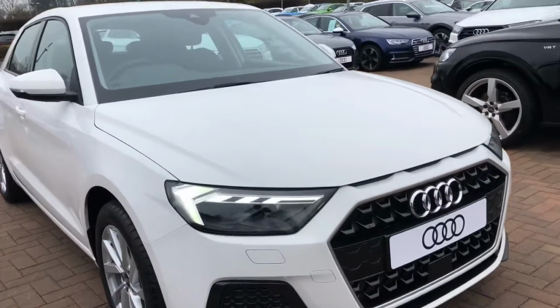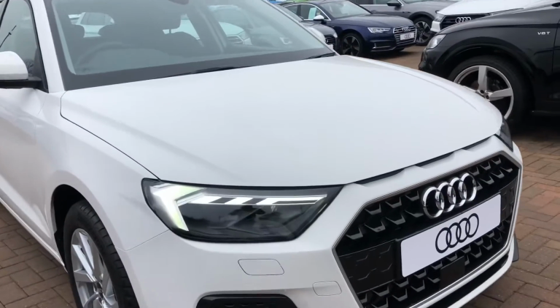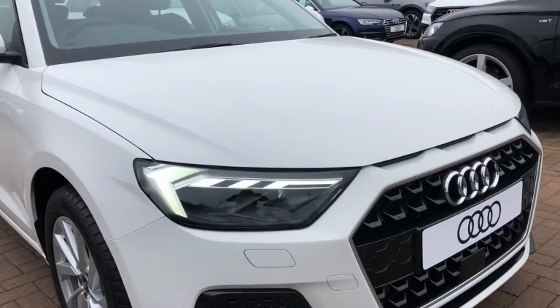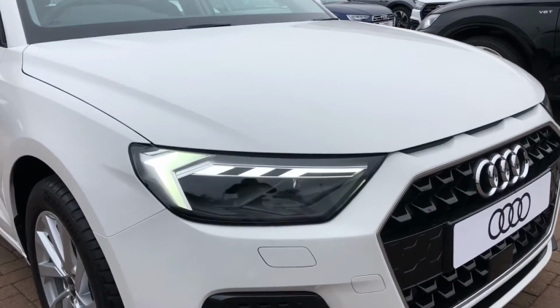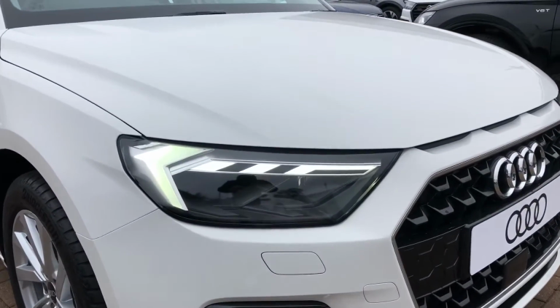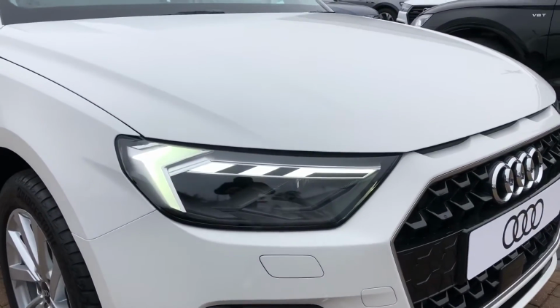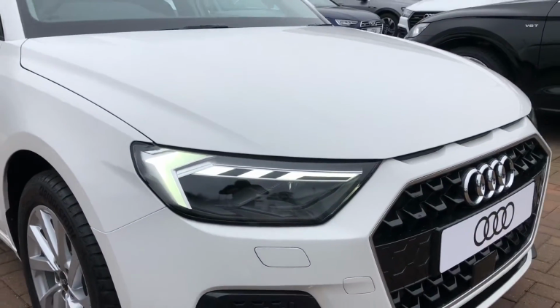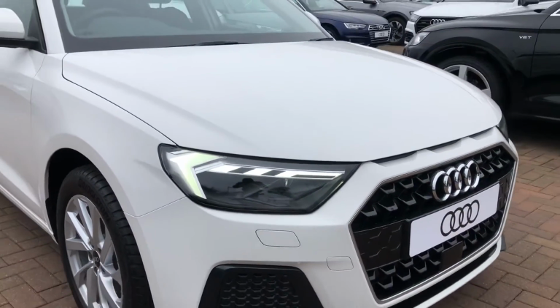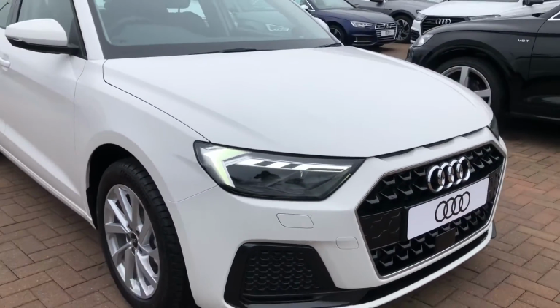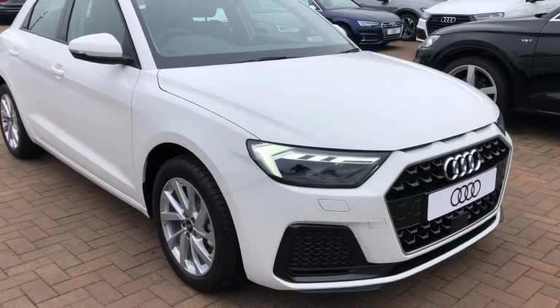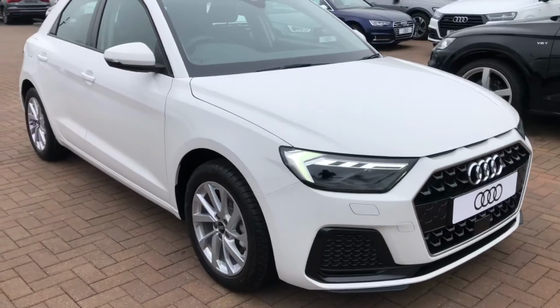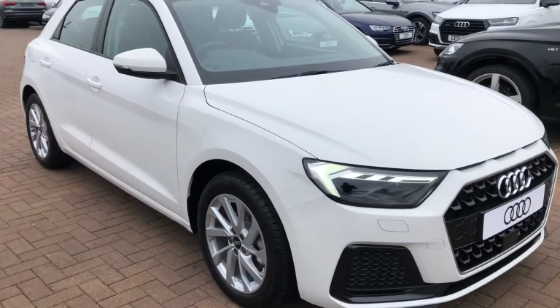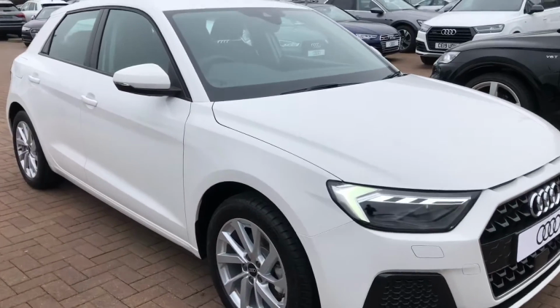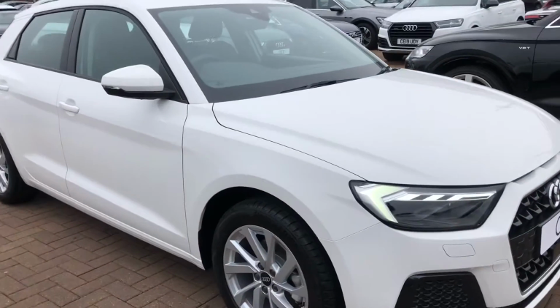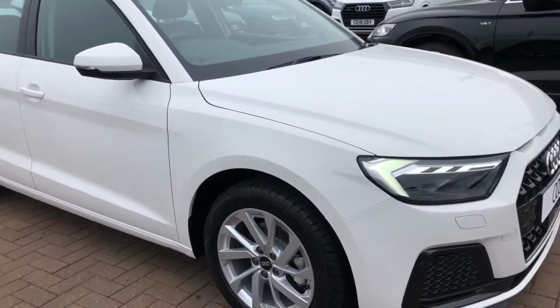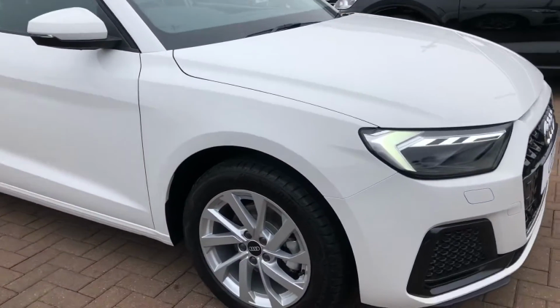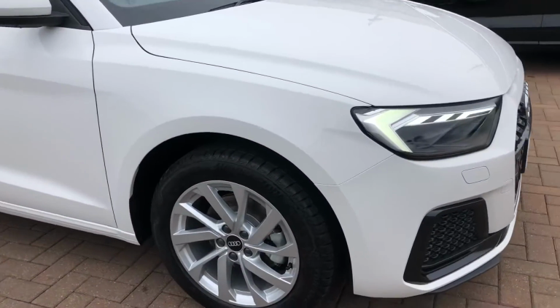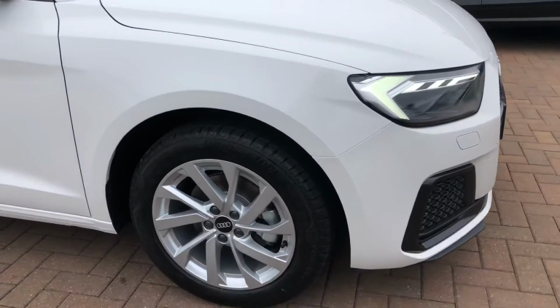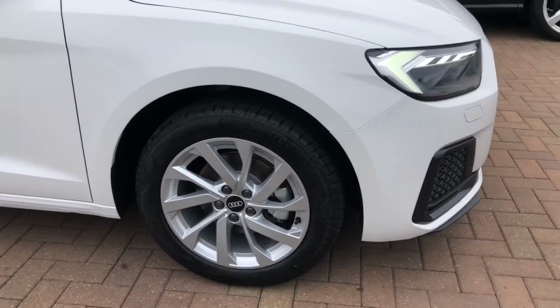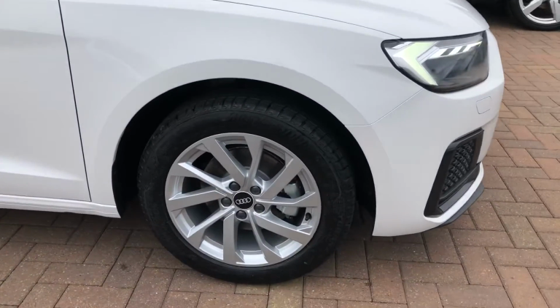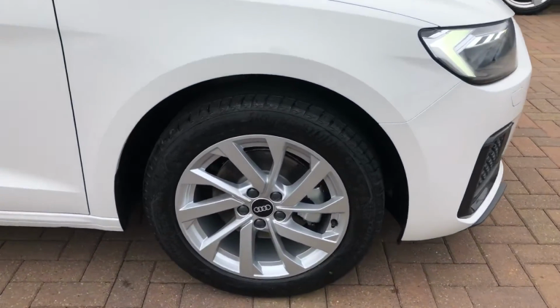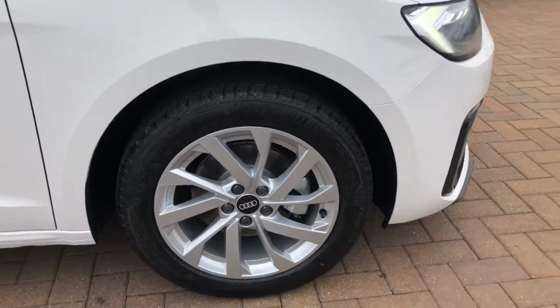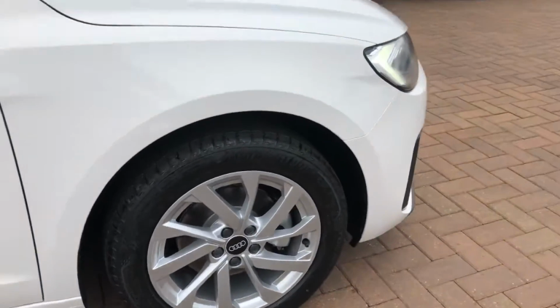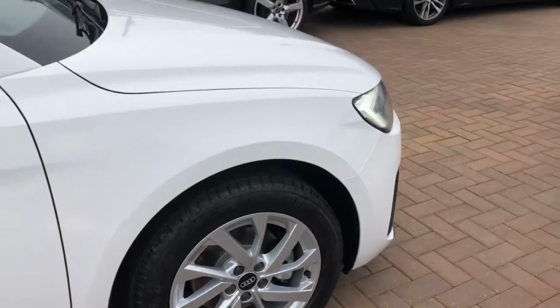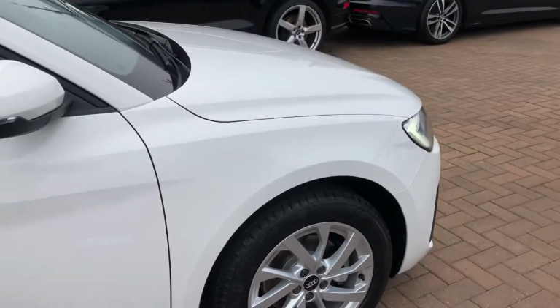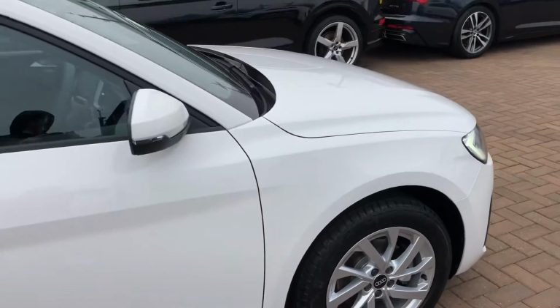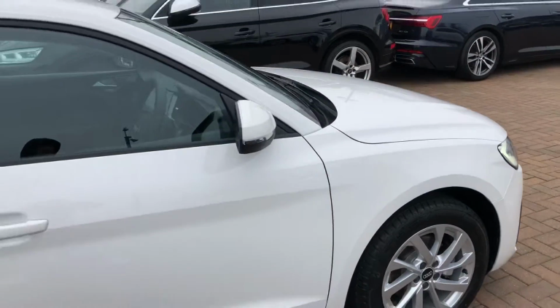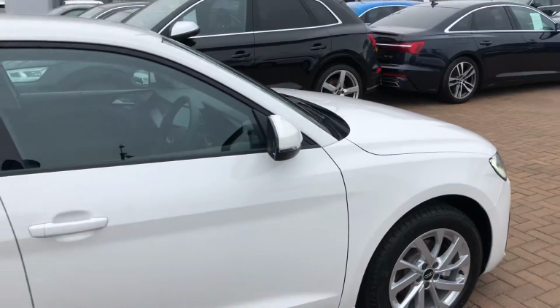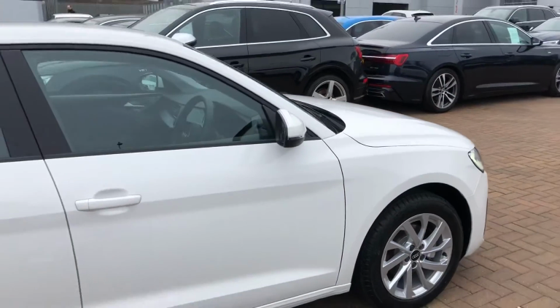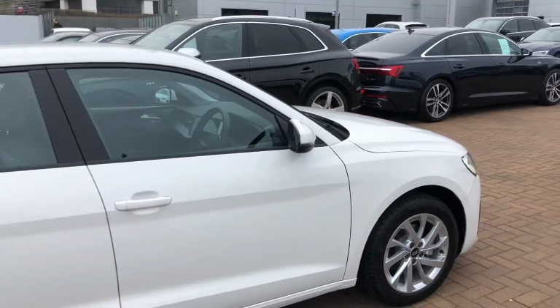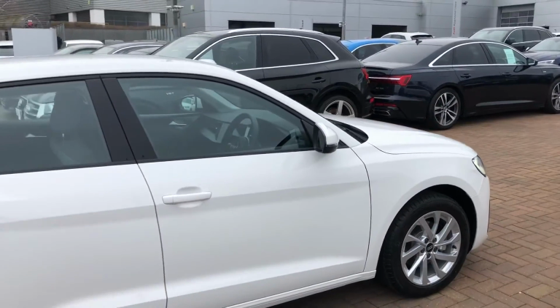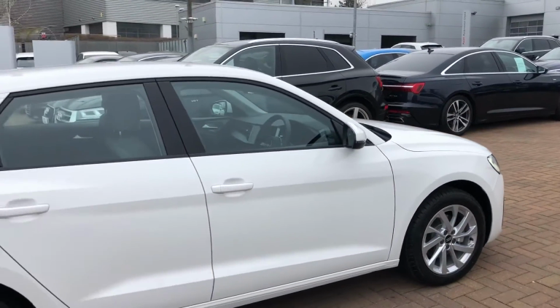At the front of the car we've got the daytime running Audi headlights. On the side we've got the 16 inch alloy wheels, and it does come with the lateral adjustable heated exterior mirrors.